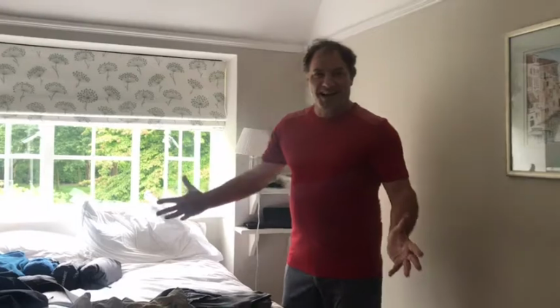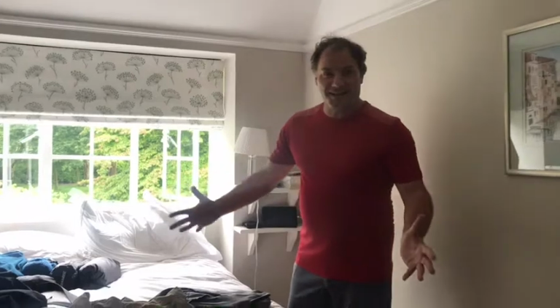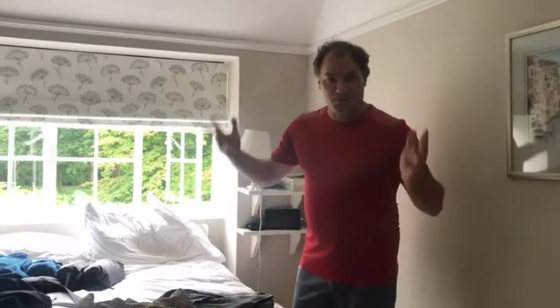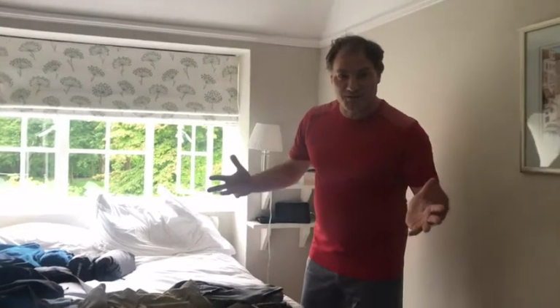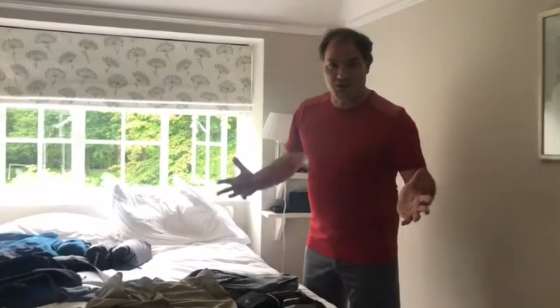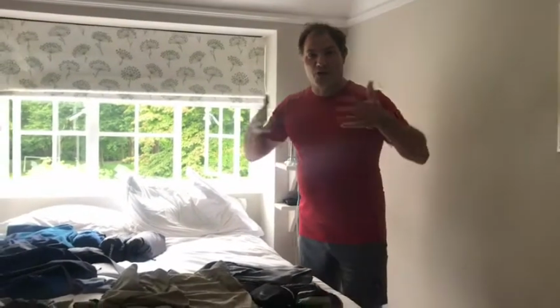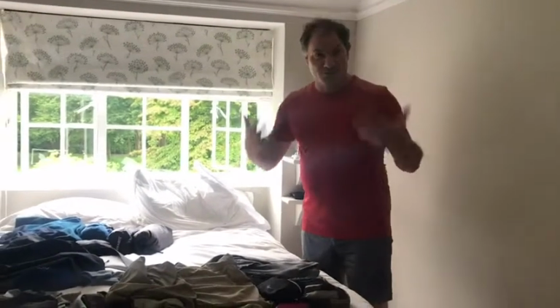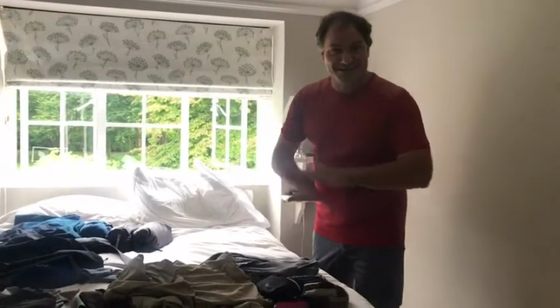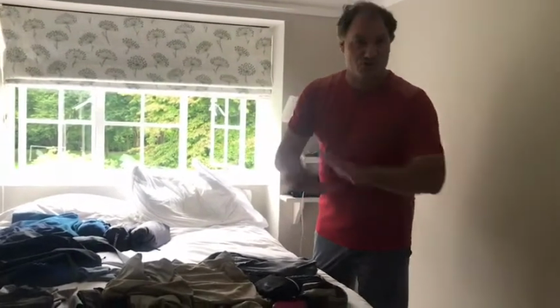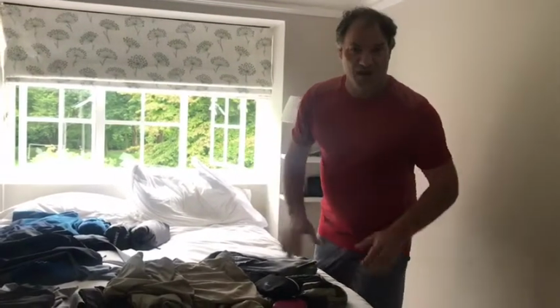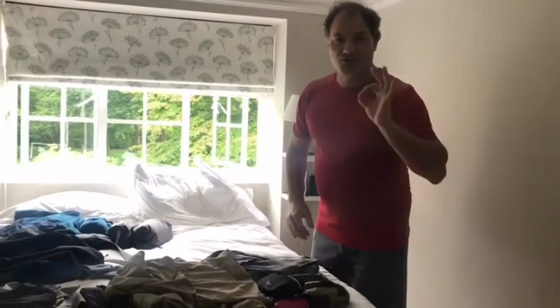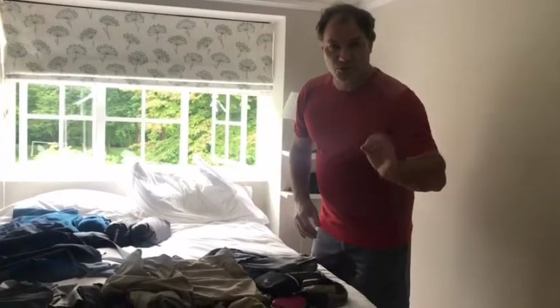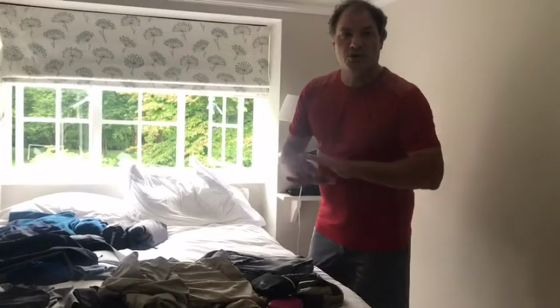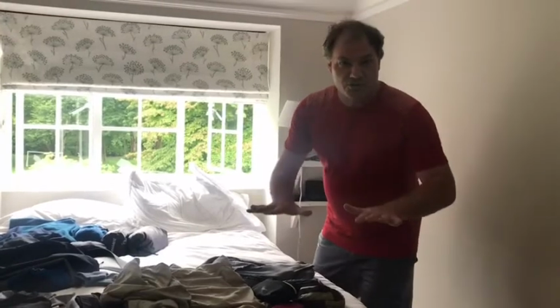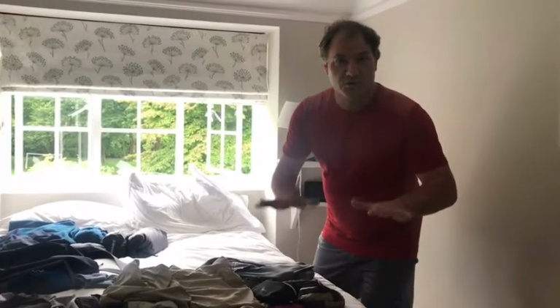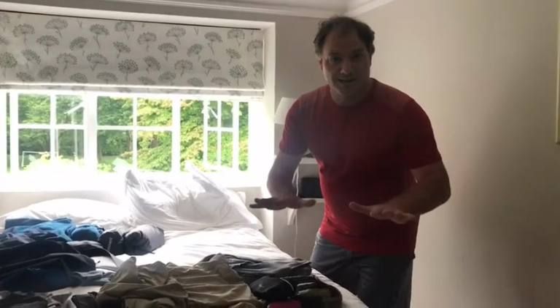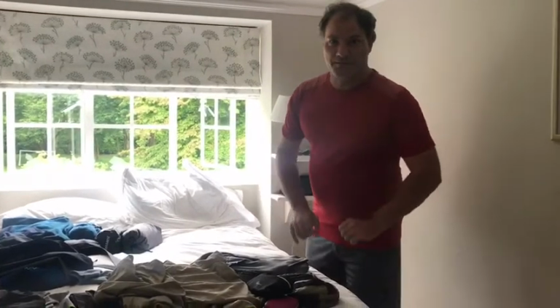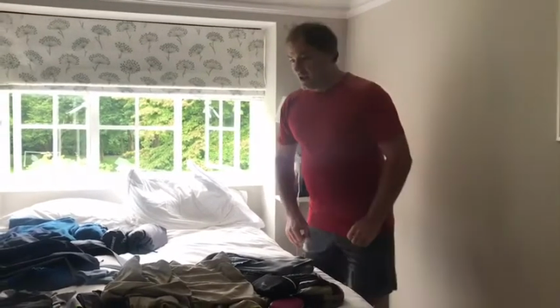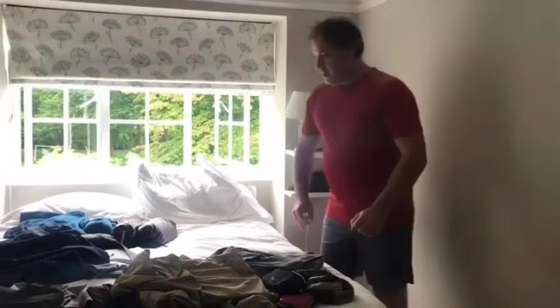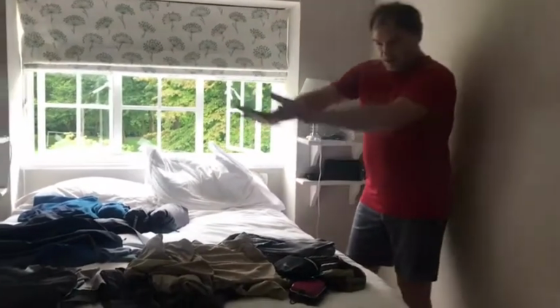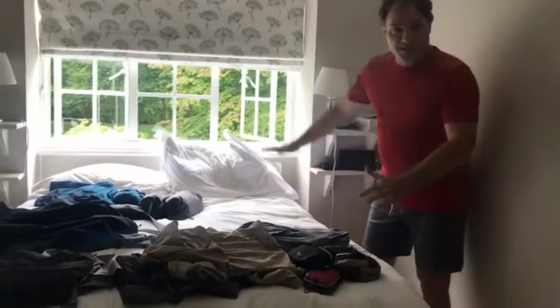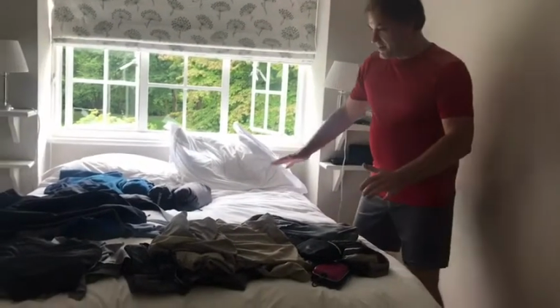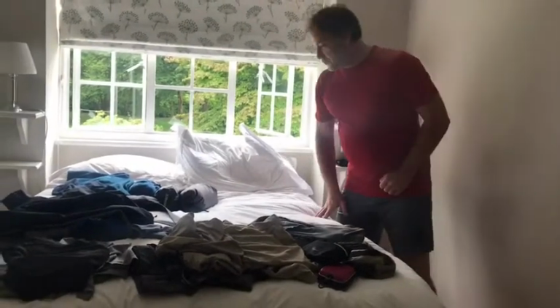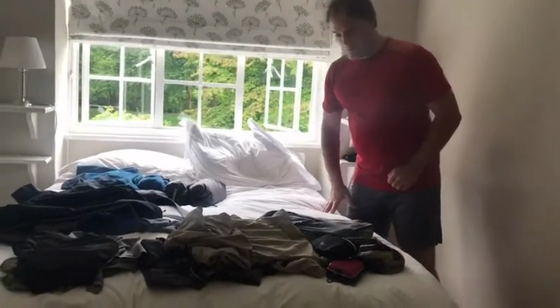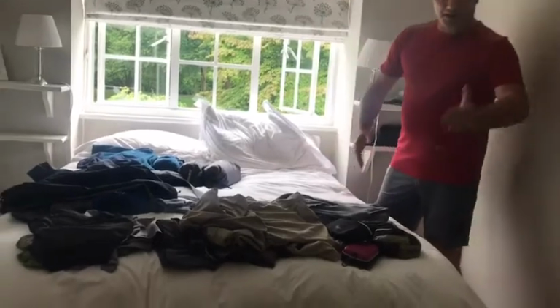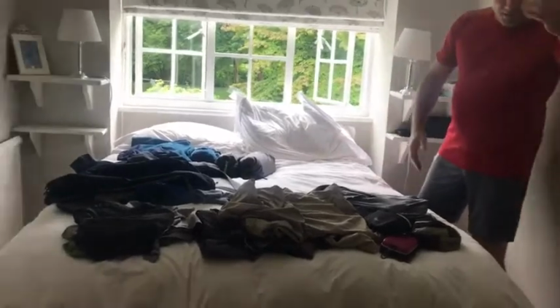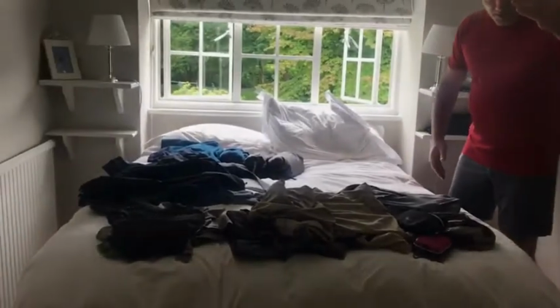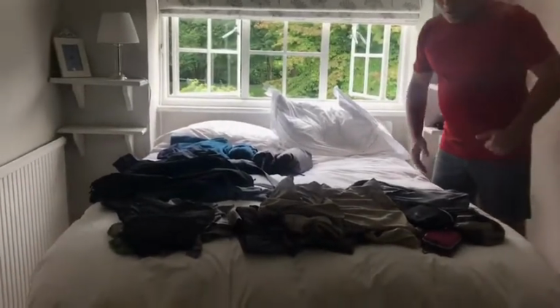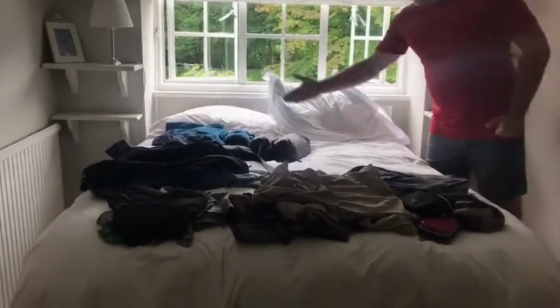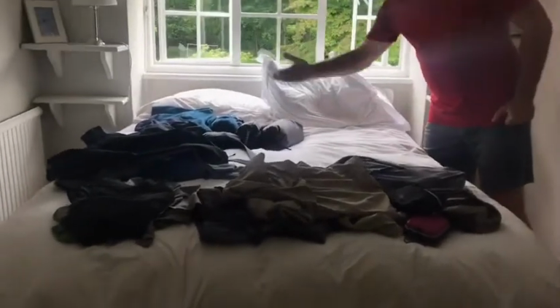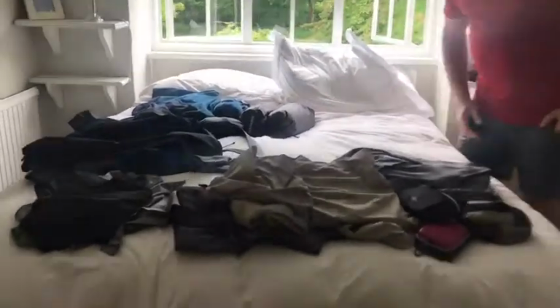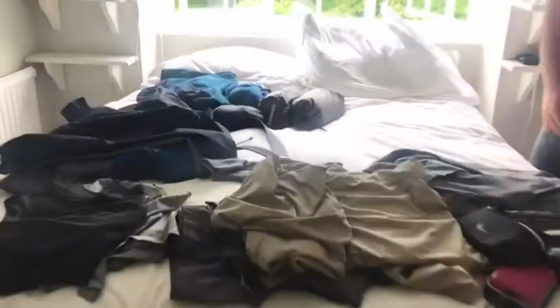Hi guys and welcome to my video on travel light, travel fast, travel cool, travel clever. Here's my gear — I've laid it out for you. Bring the camera in and we'll go through the pieces one by one.